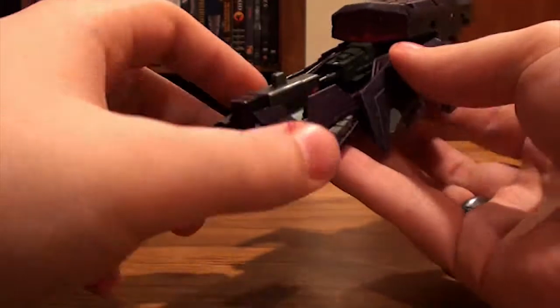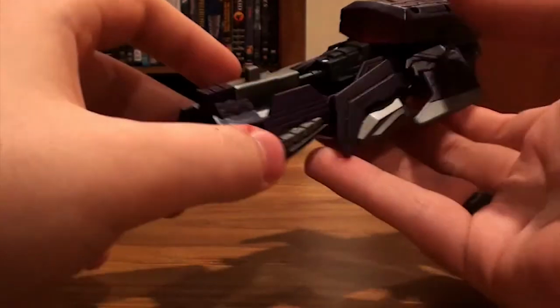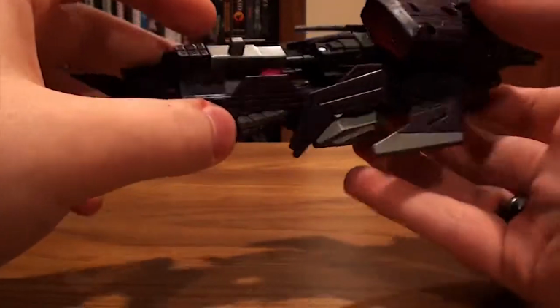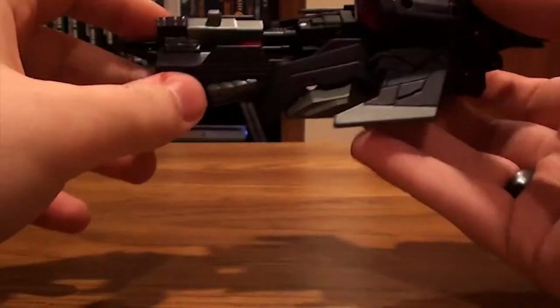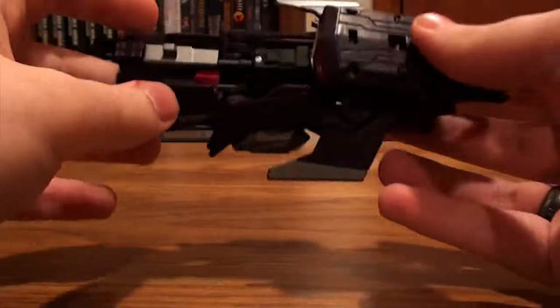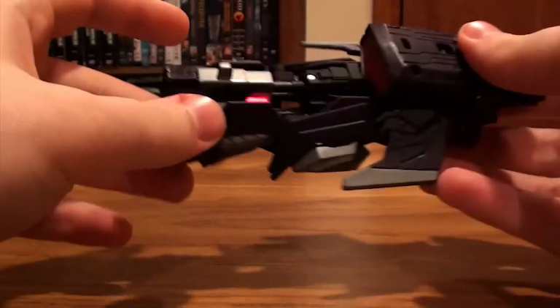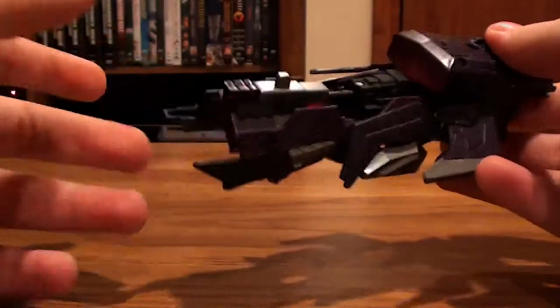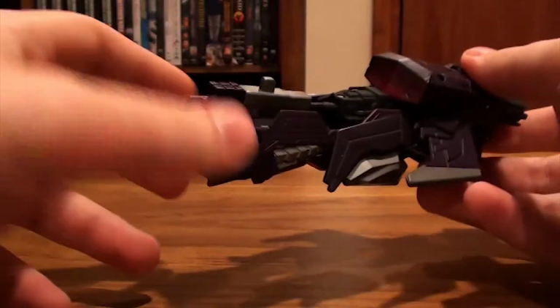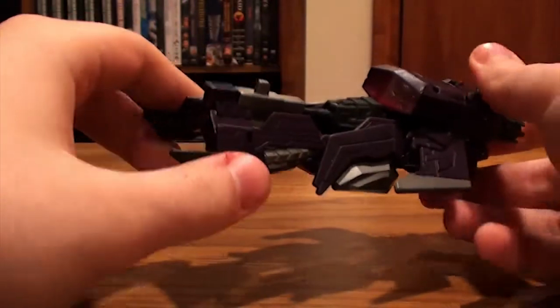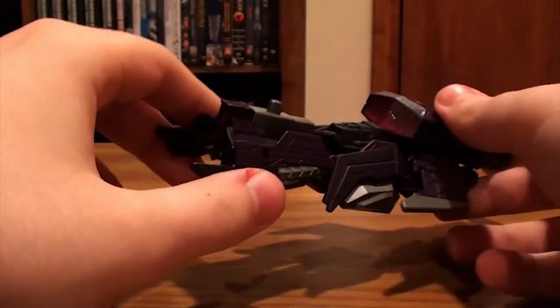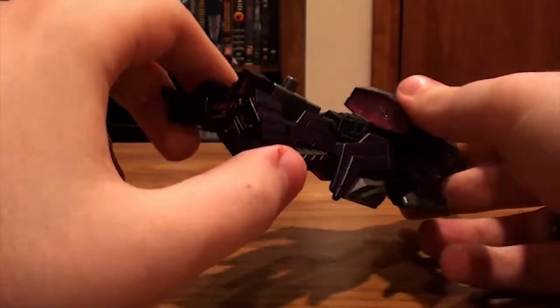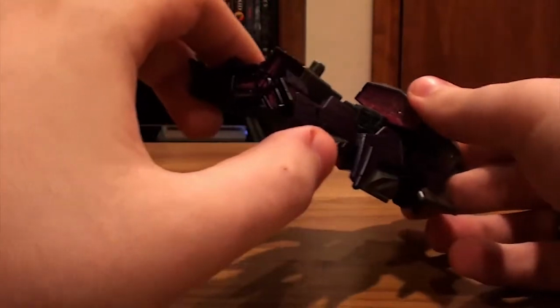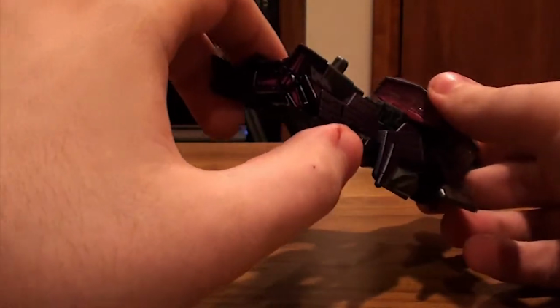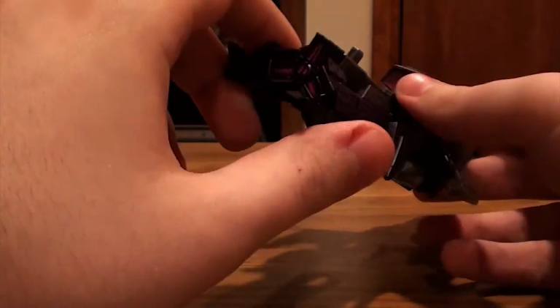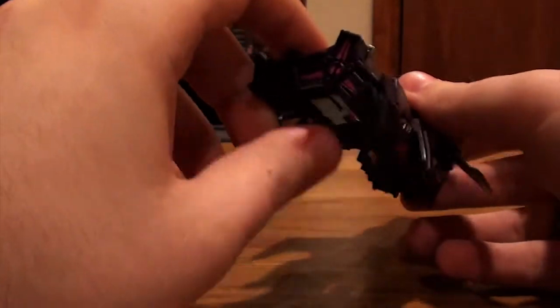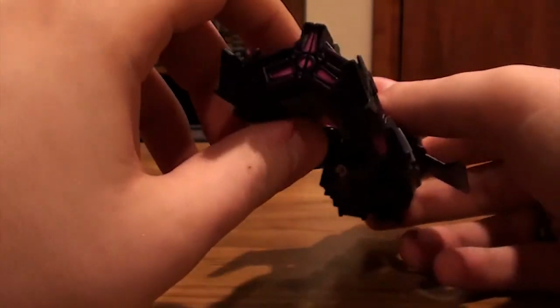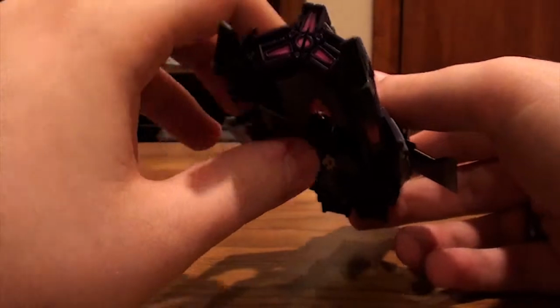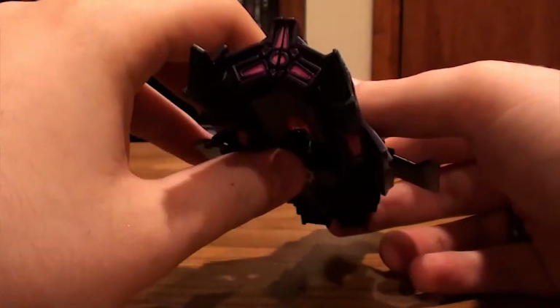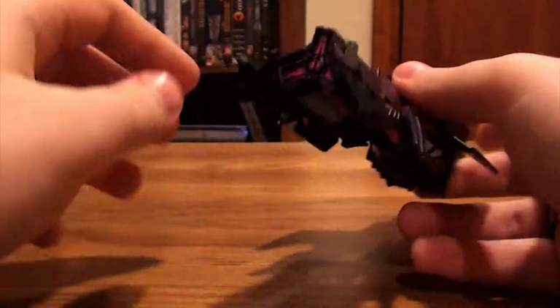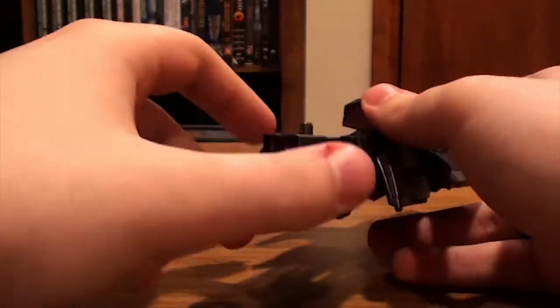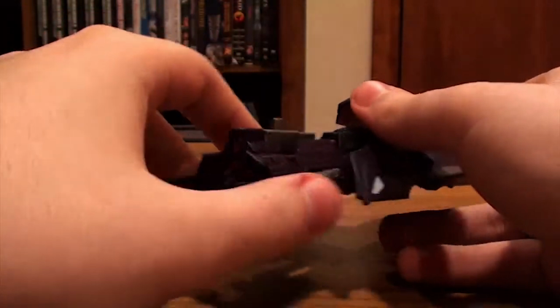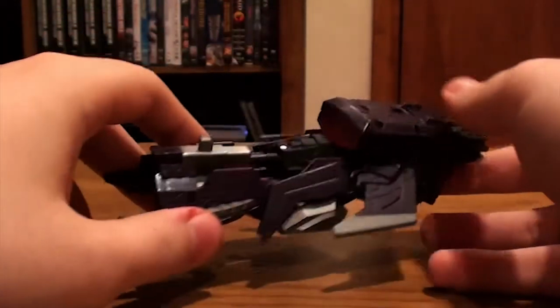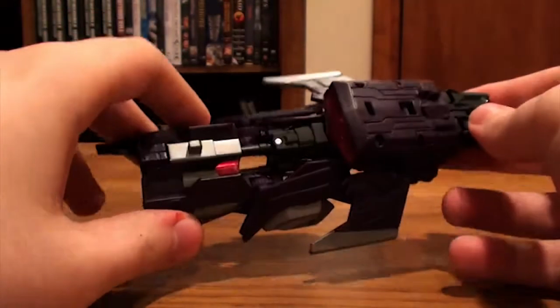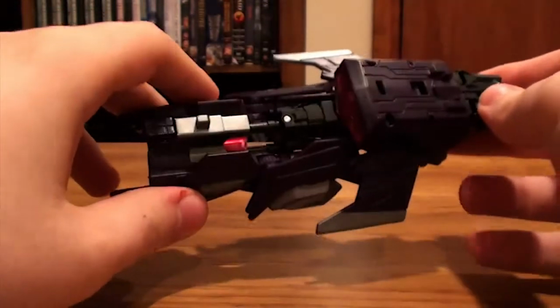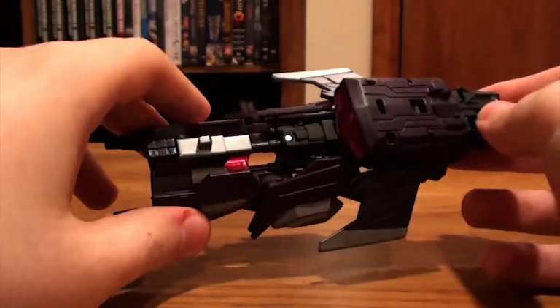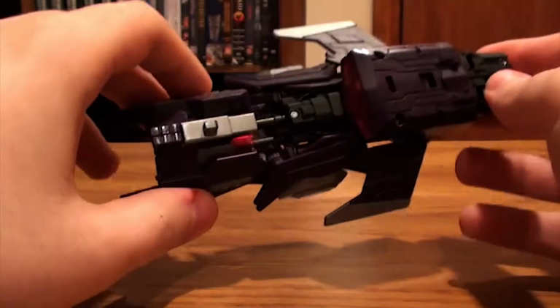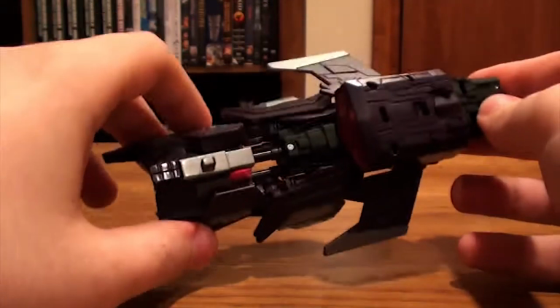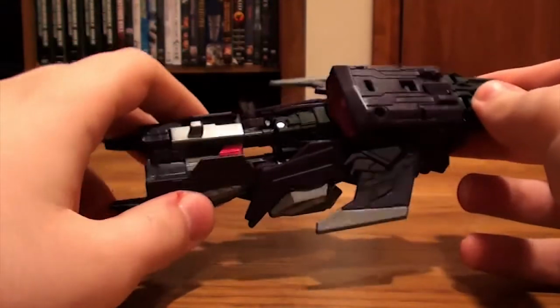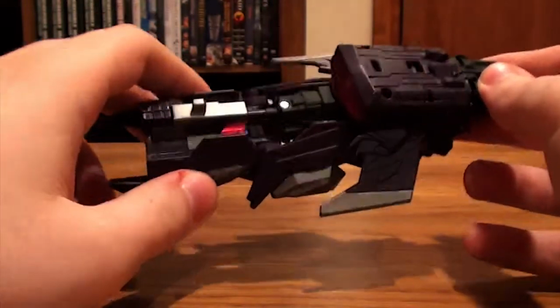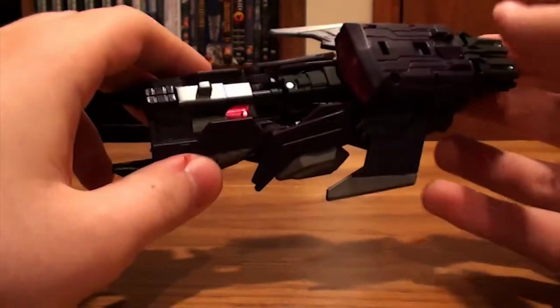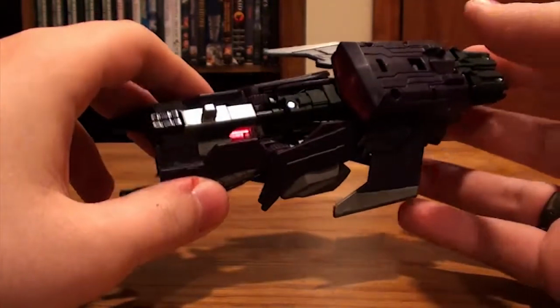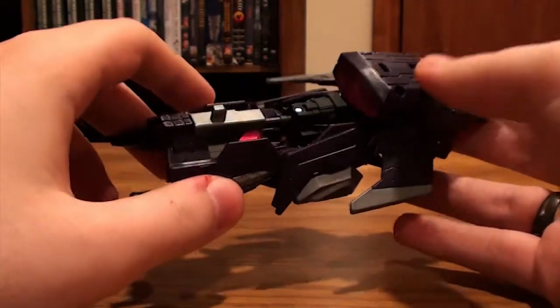I know it doesn't look like a jet, but it's a futuristic jet and I think it looks really cool. I just love the accuracy from the game.